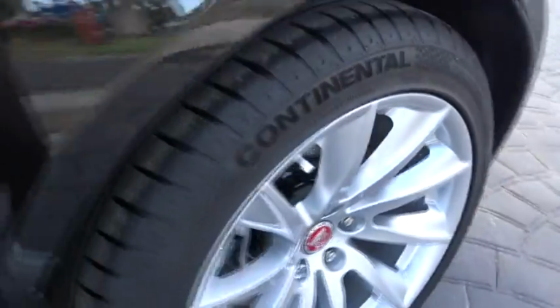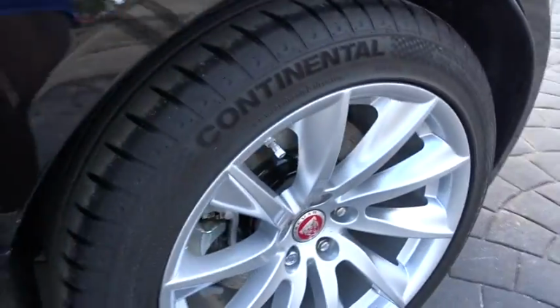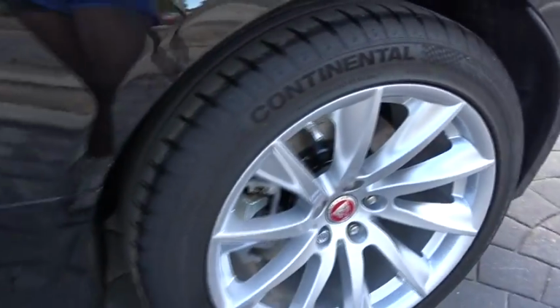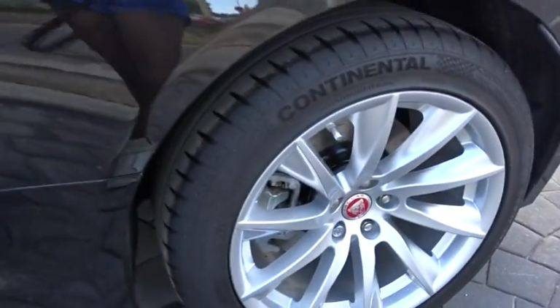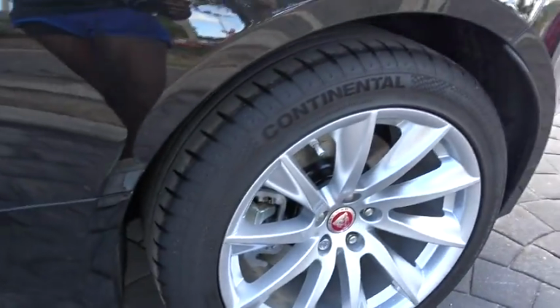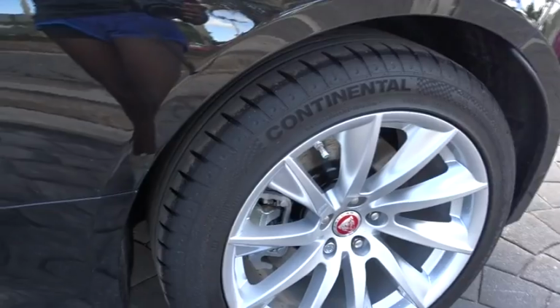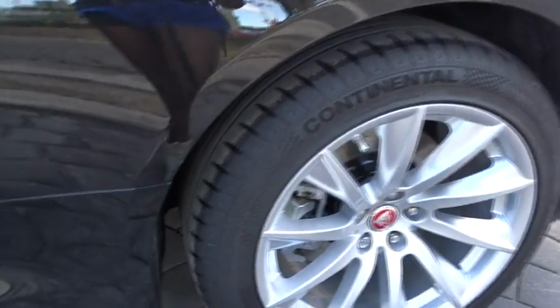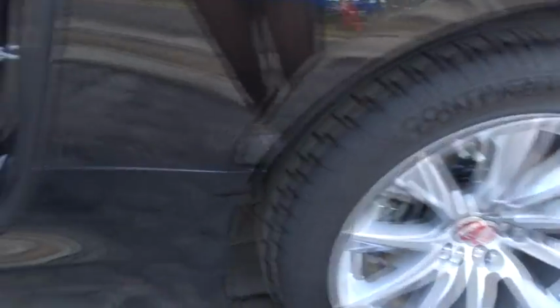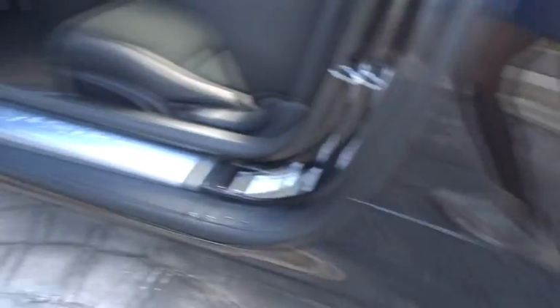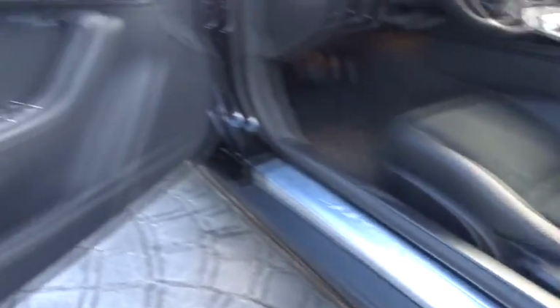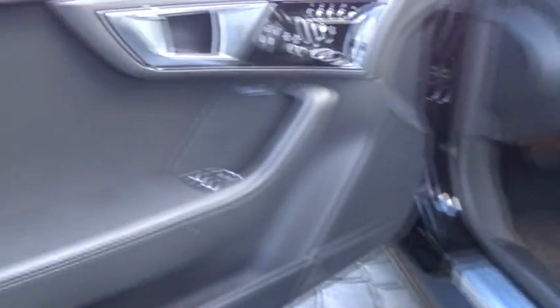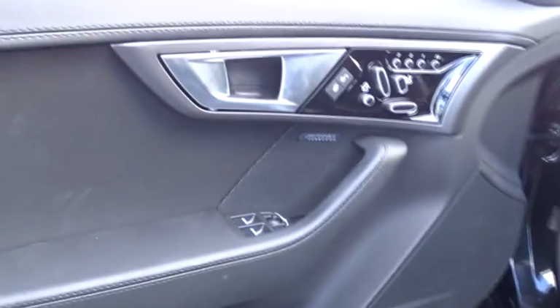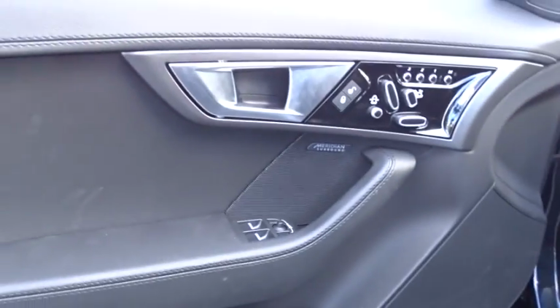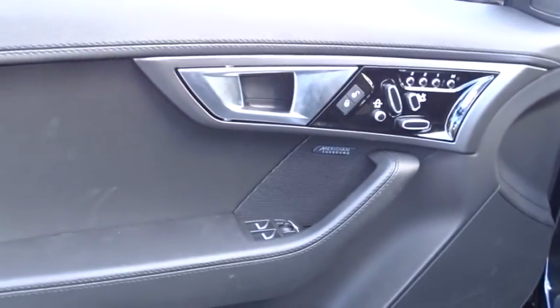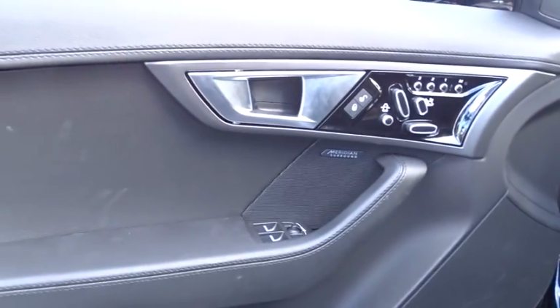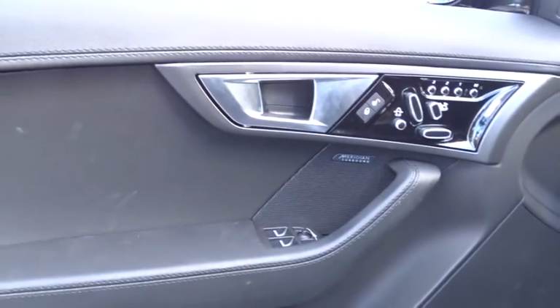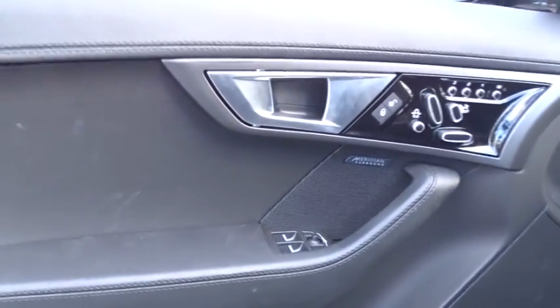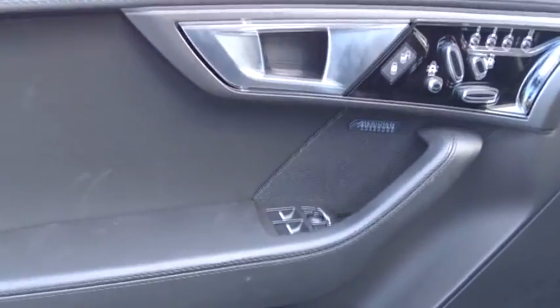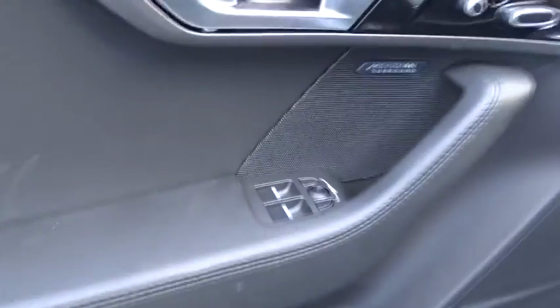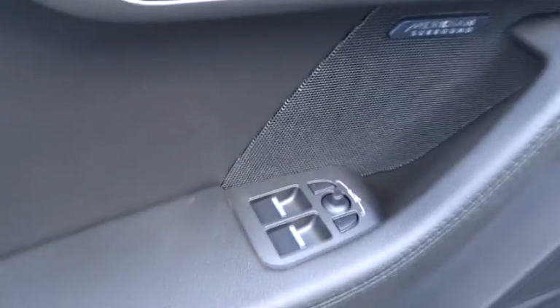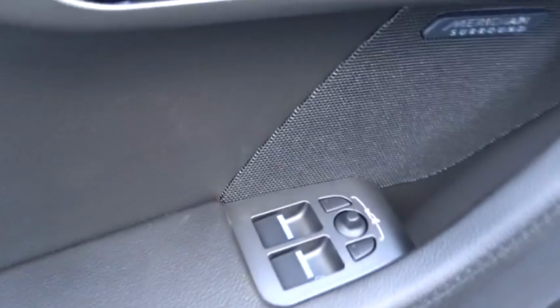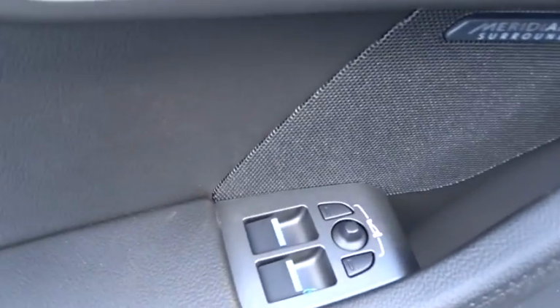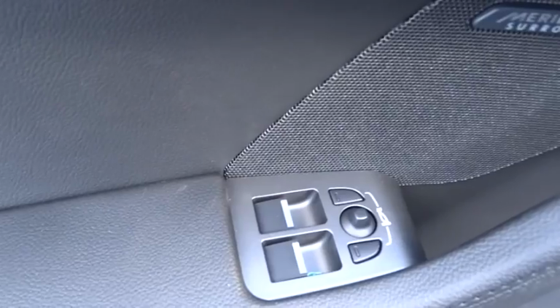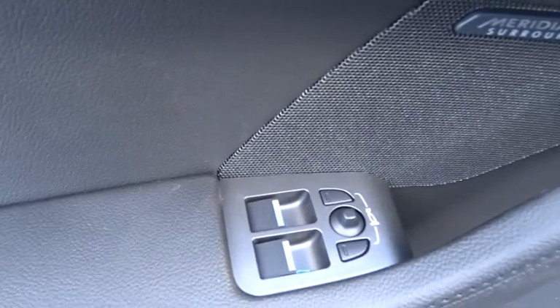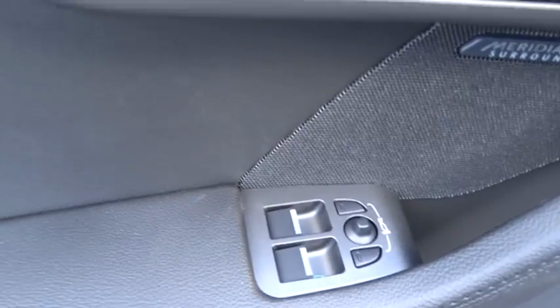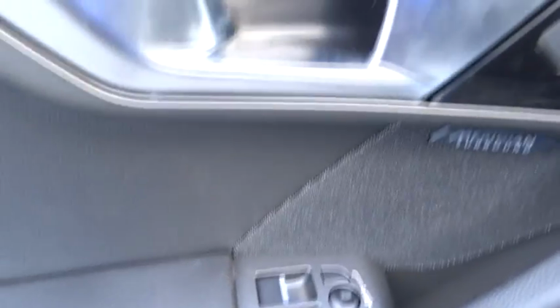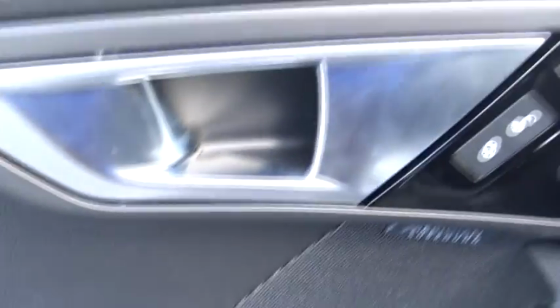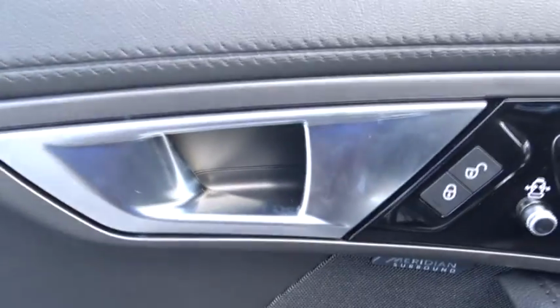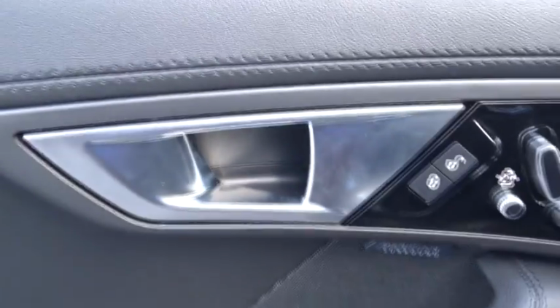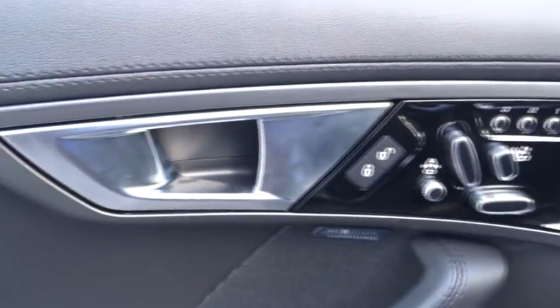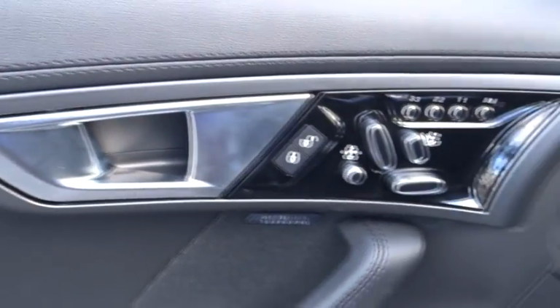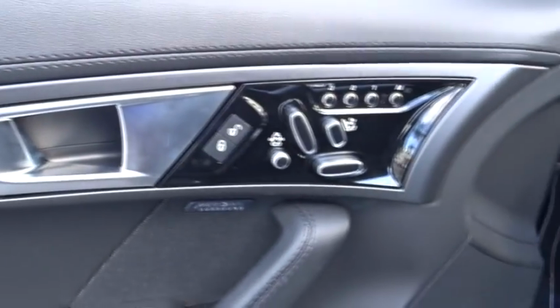Rear window defroster, trip computer, heated steering wheel, security system, power windows, tachometer, brake assist, overhead console, remote keyless entry.